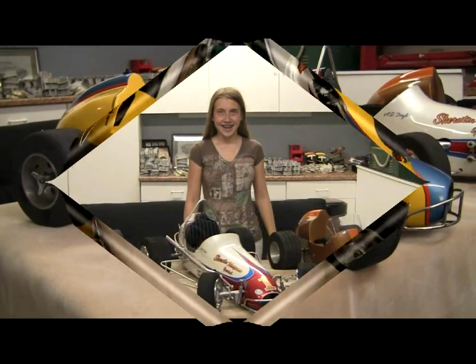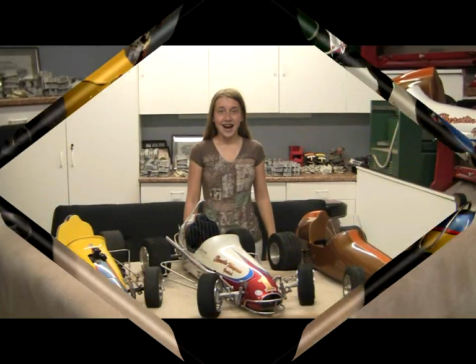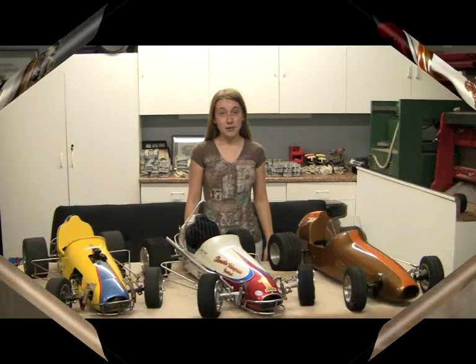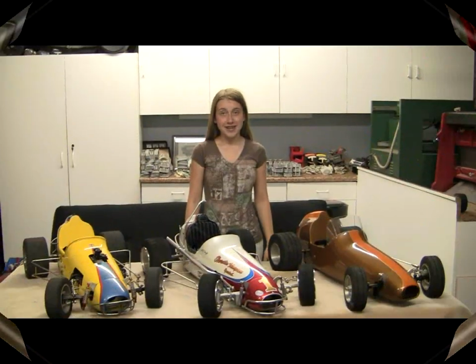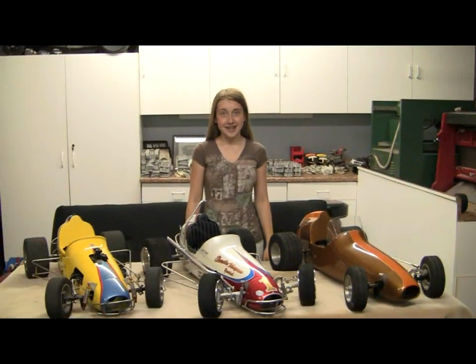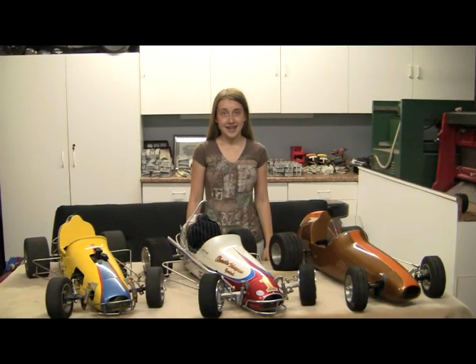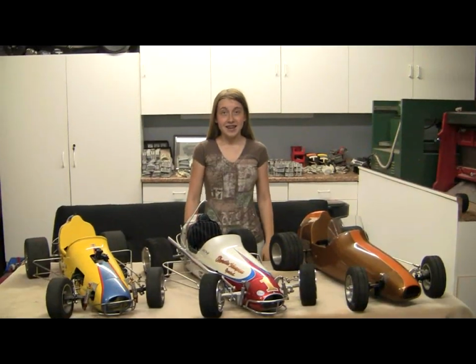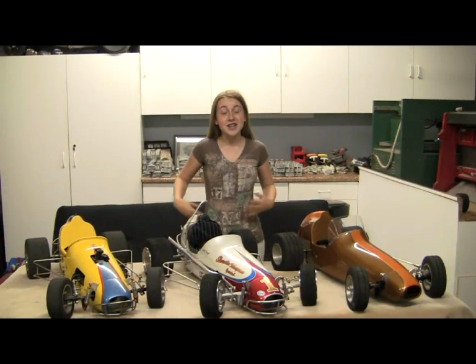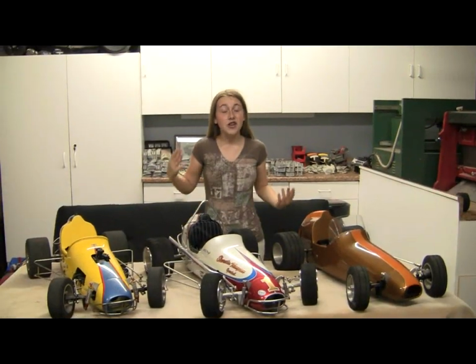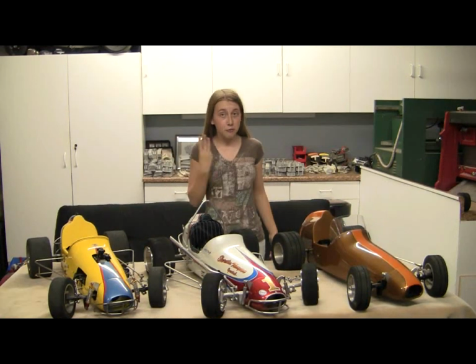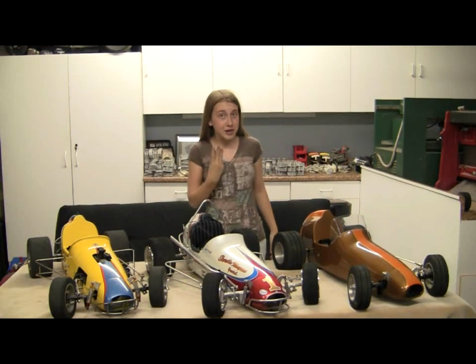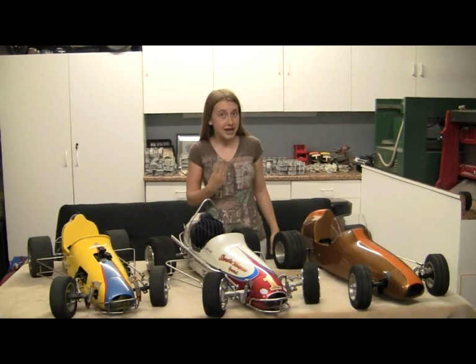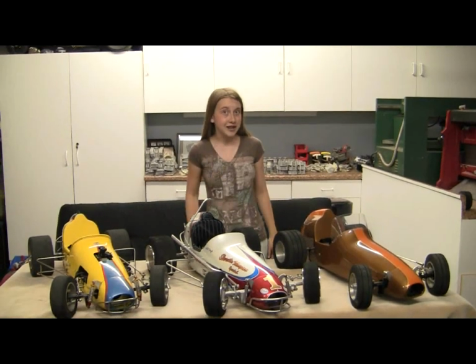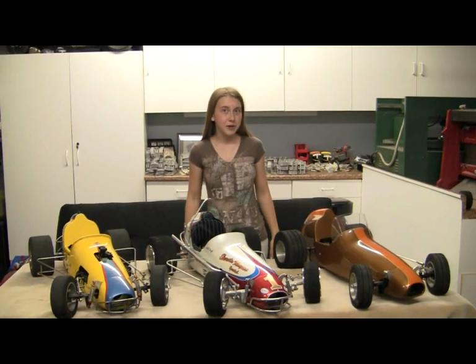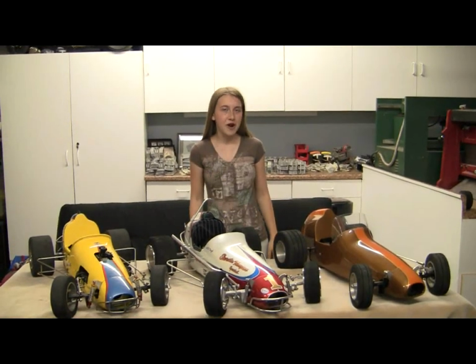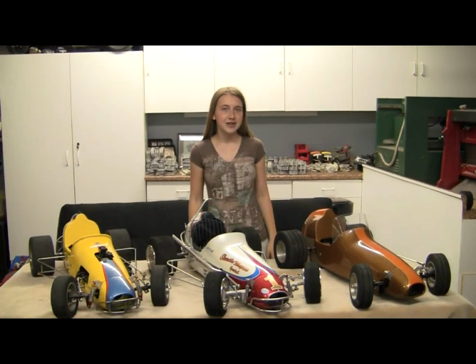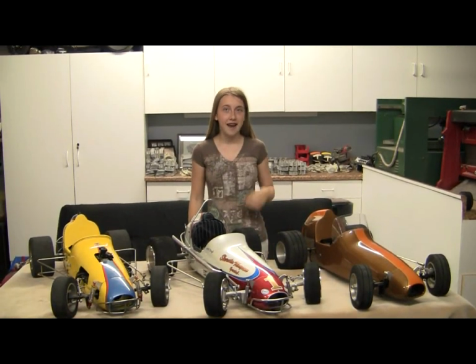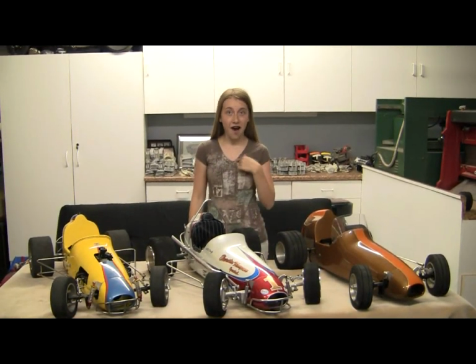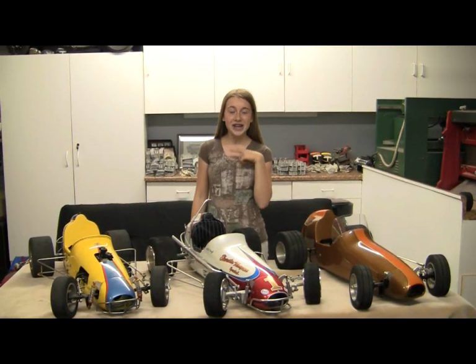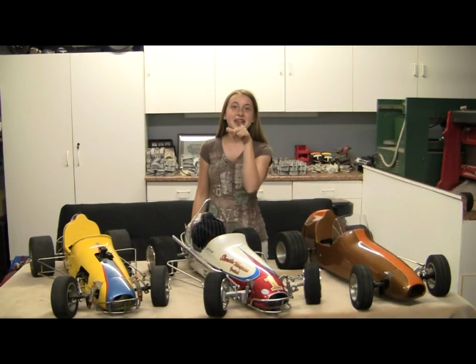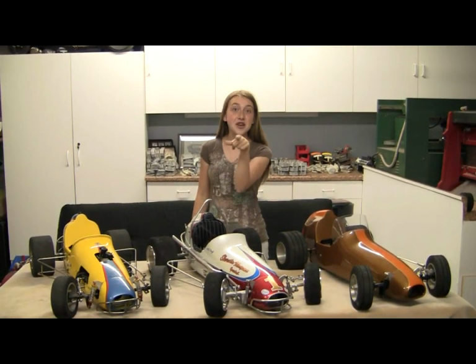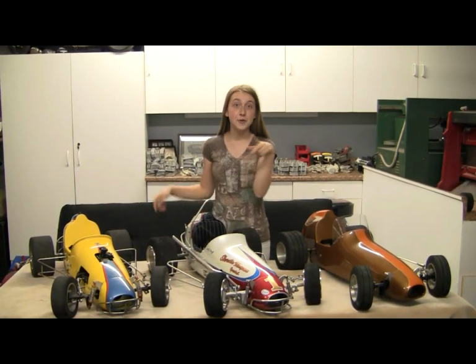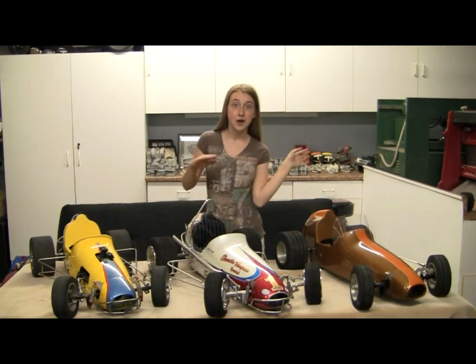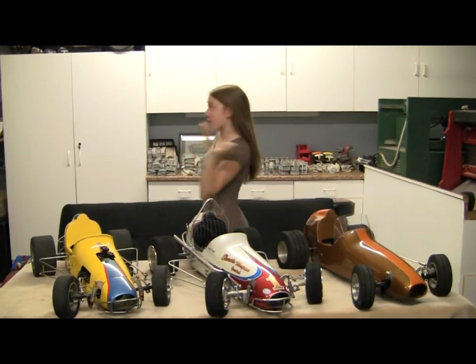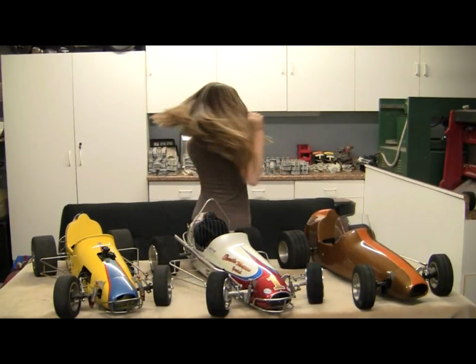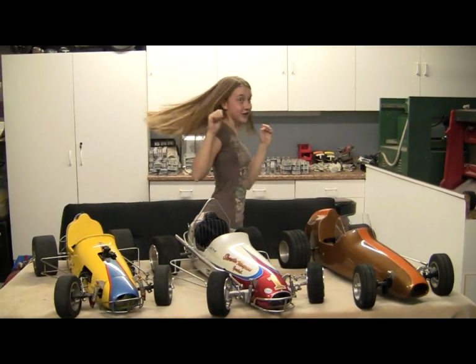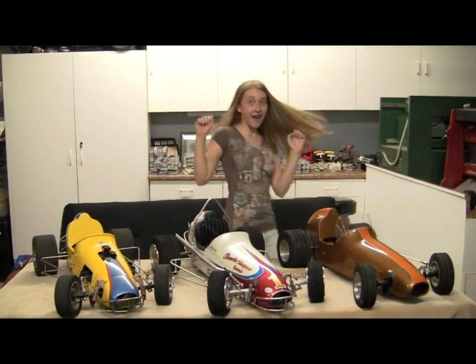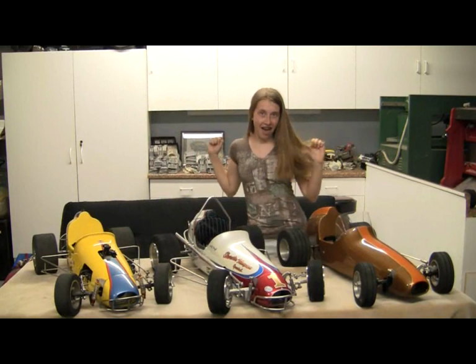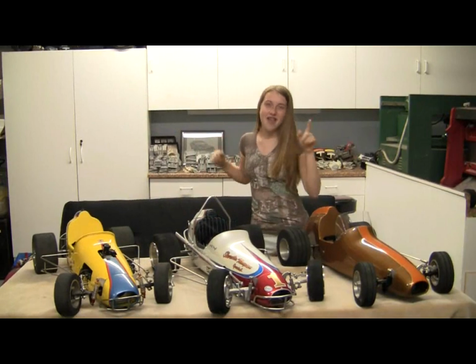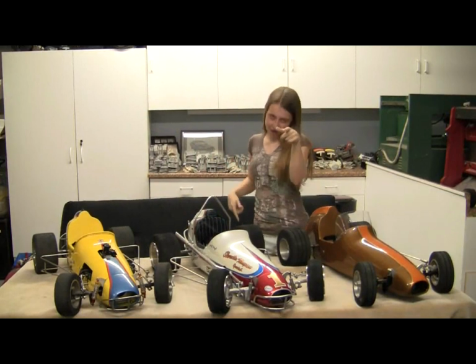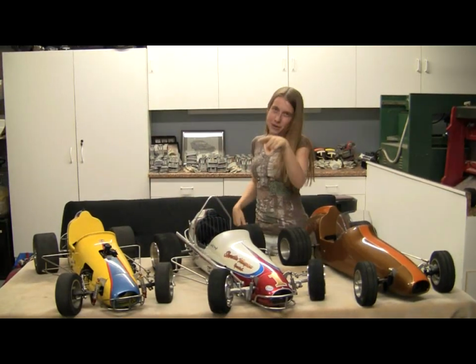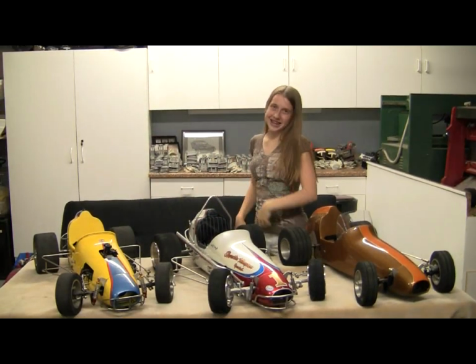I'm Alyssa Casey. These are three Pacesetter Sprint Cars, and I'll see you around the bend.